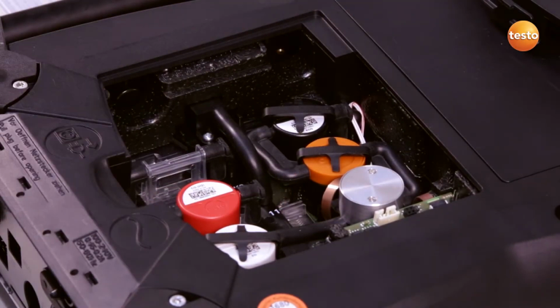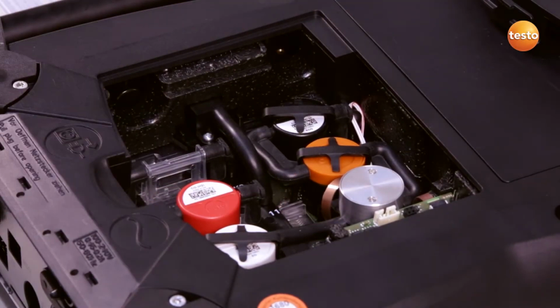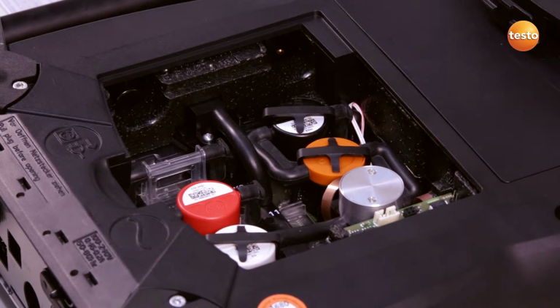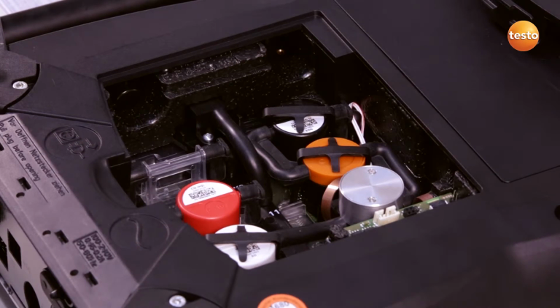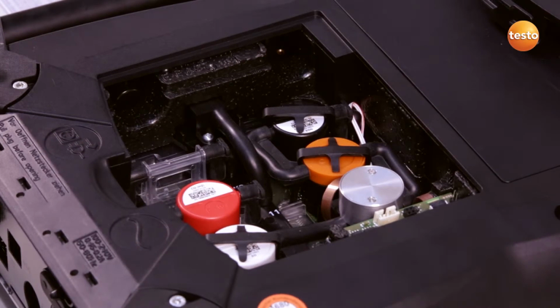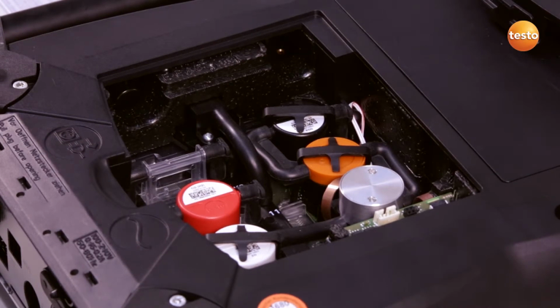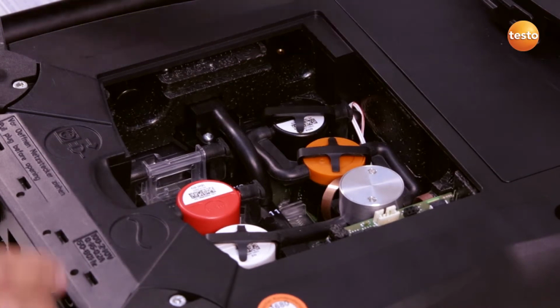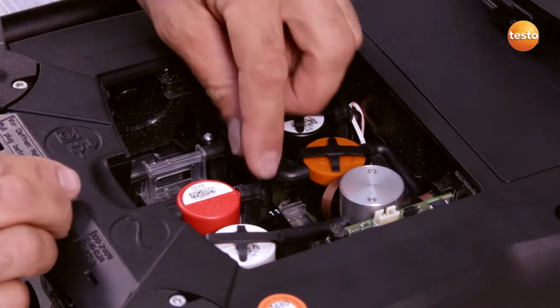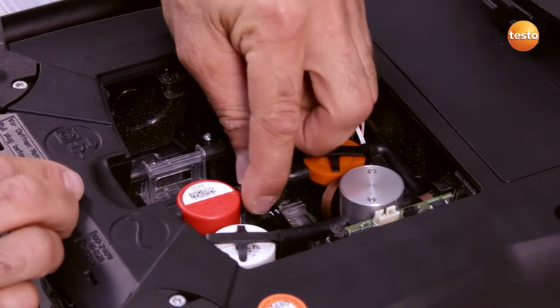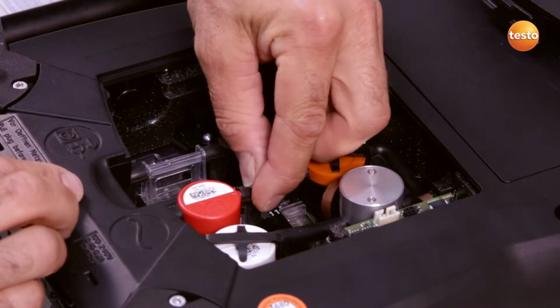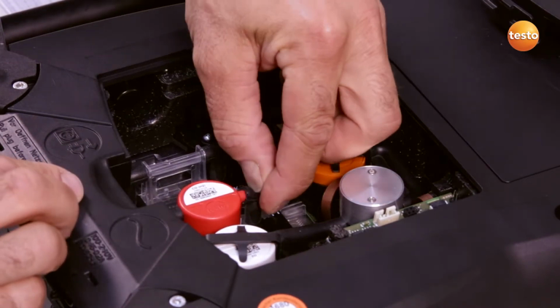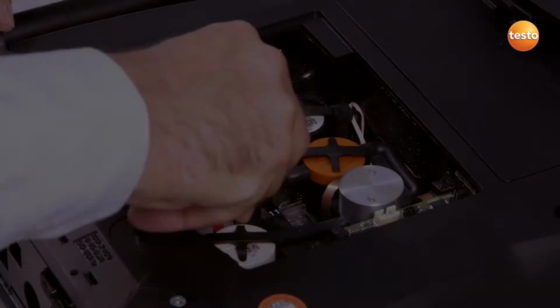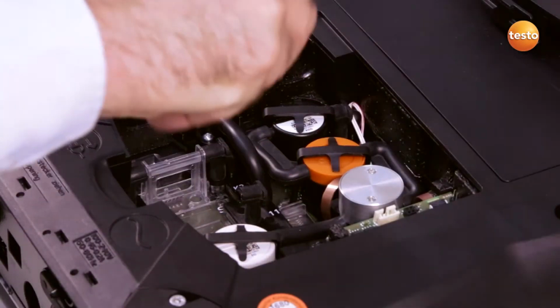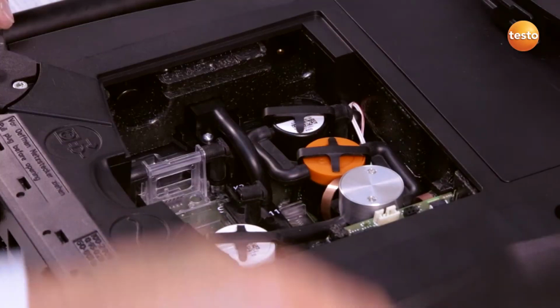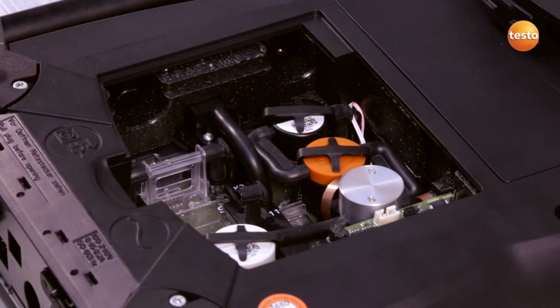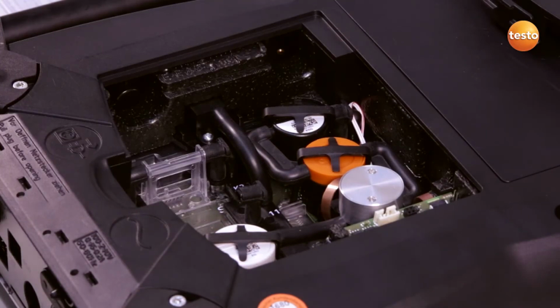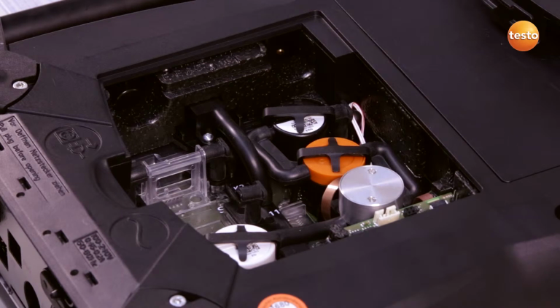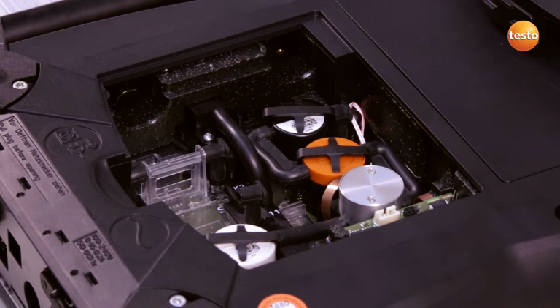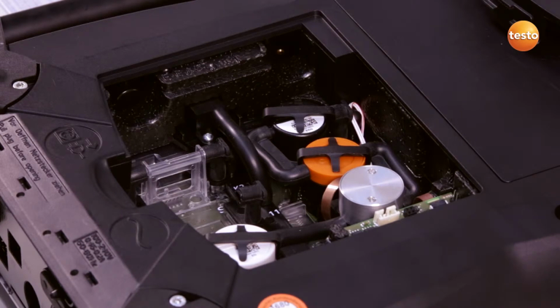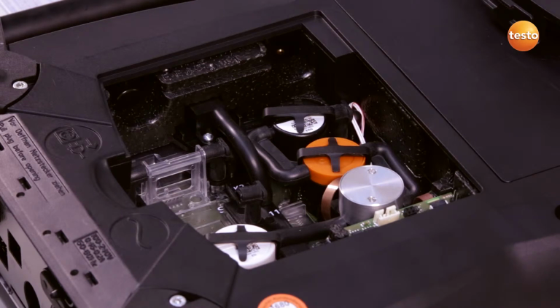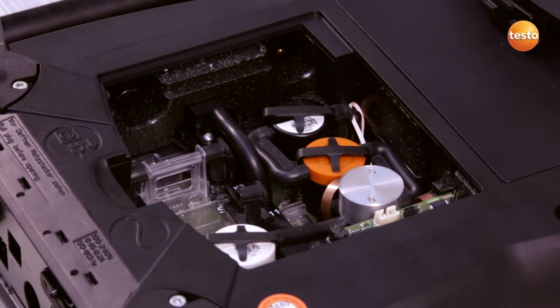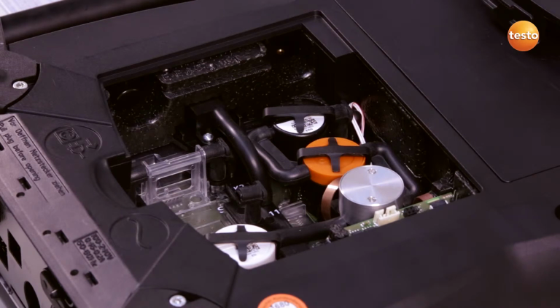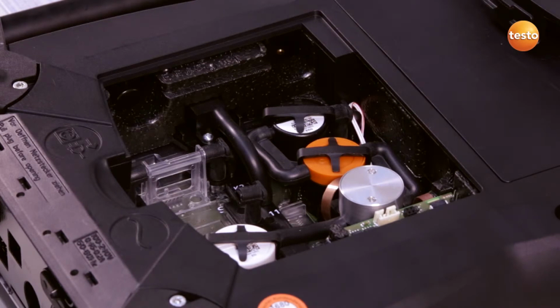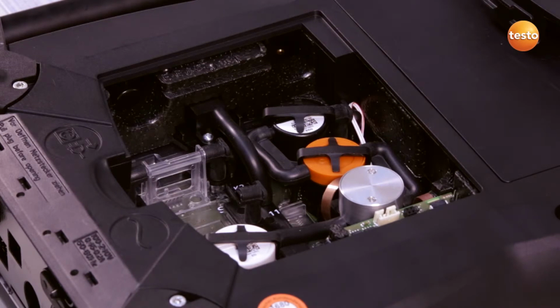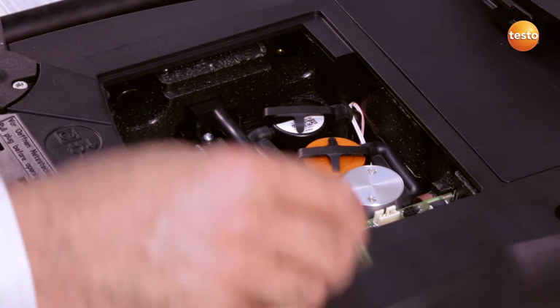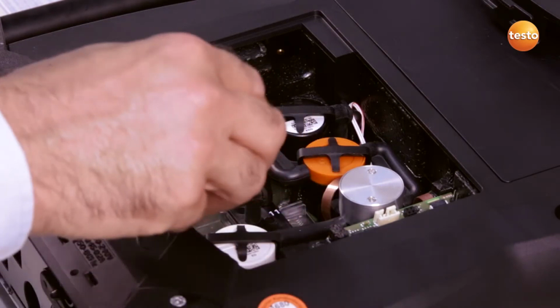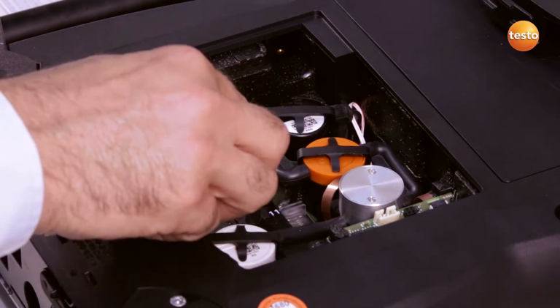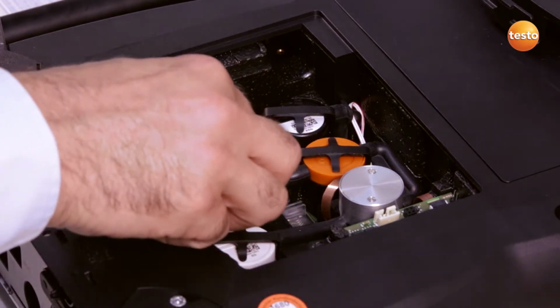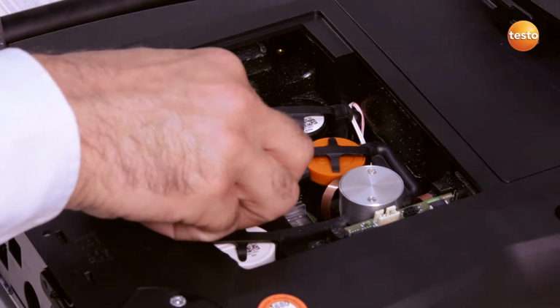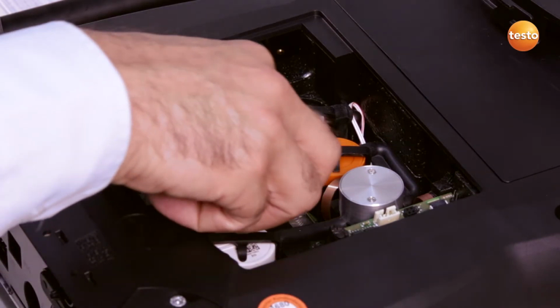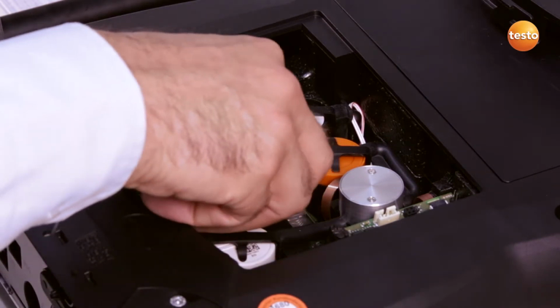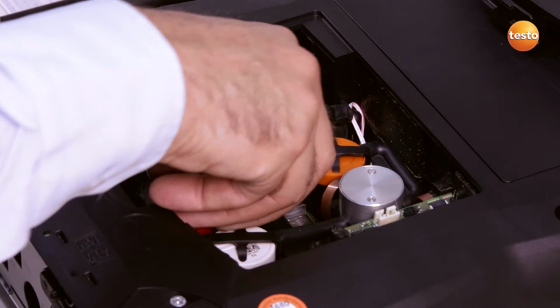I disconnect both hoses on the left and right of the sensor and remove the sensor. I then insert the new sensor into the slot and connect the sensor to the hoses.